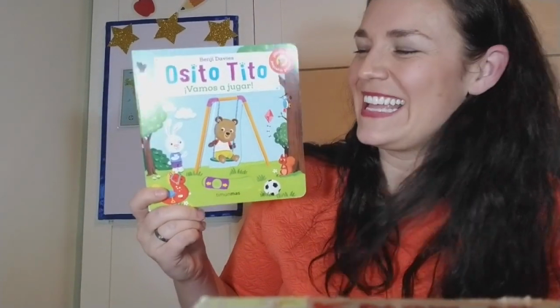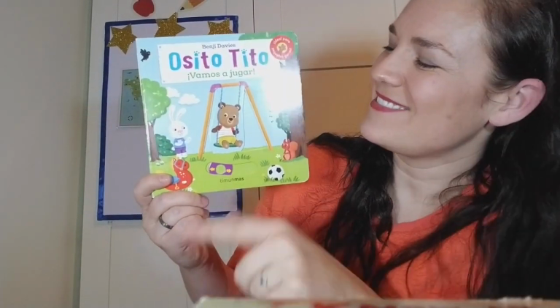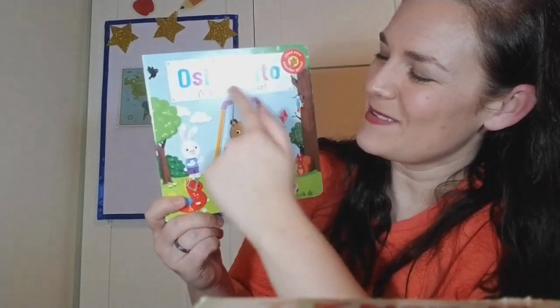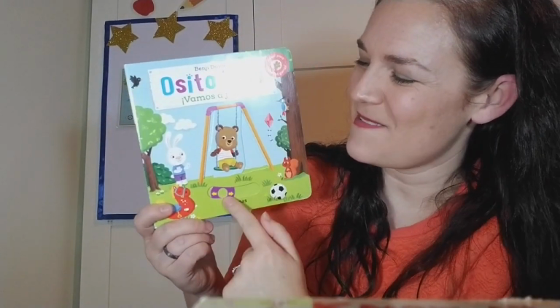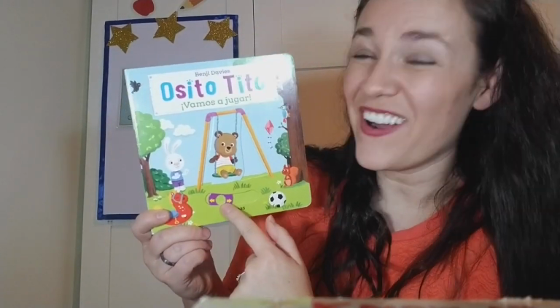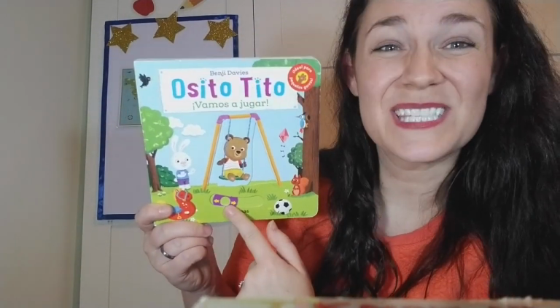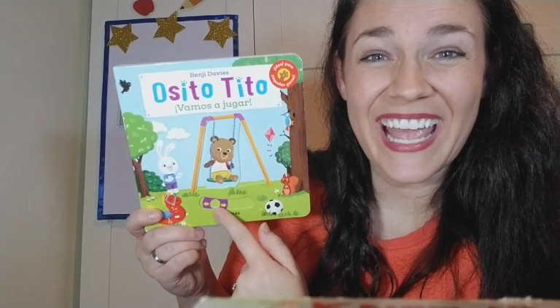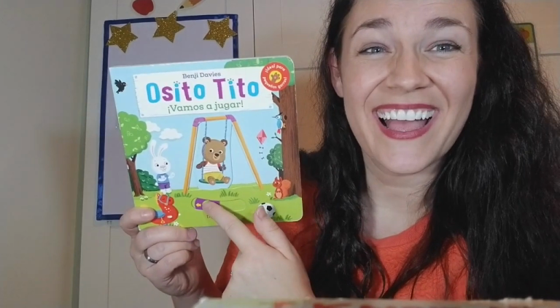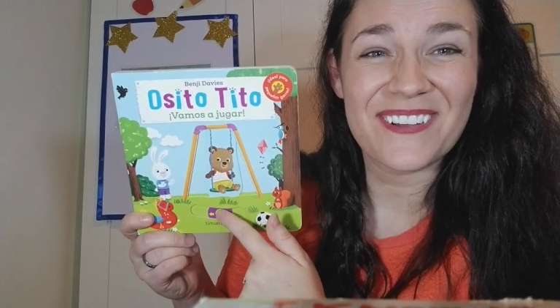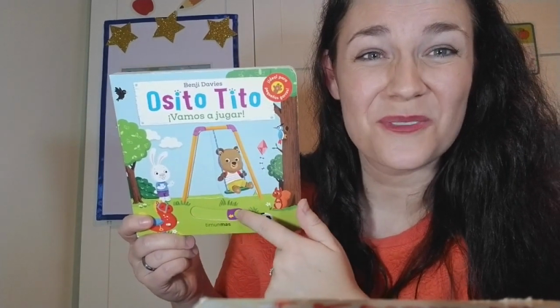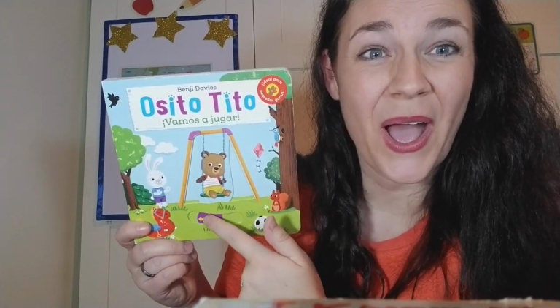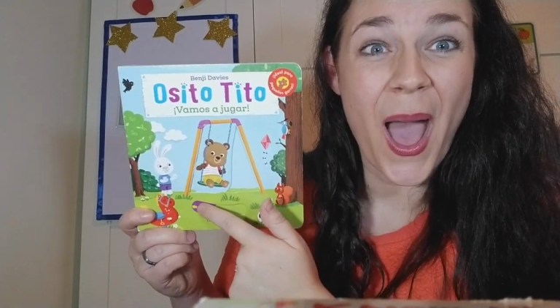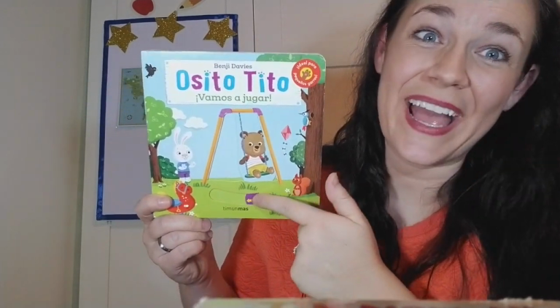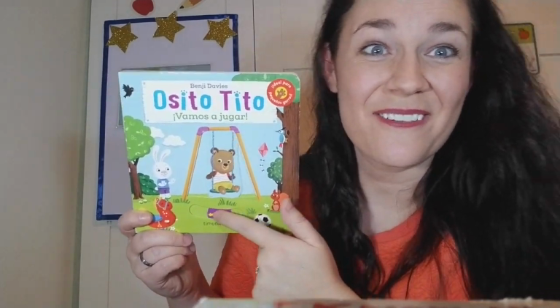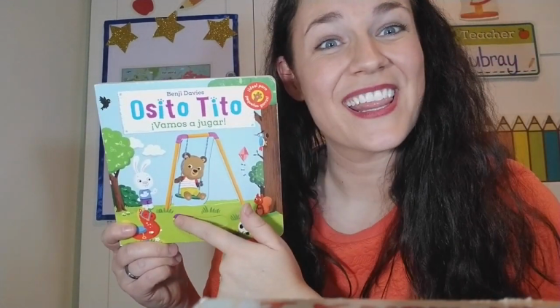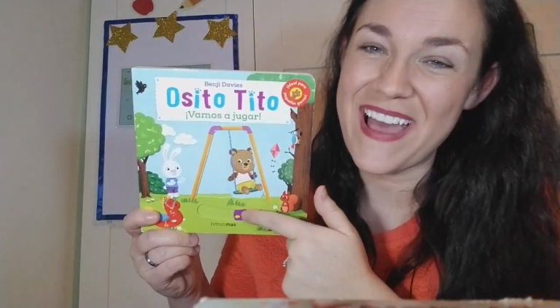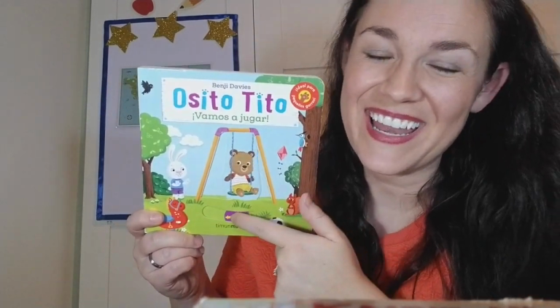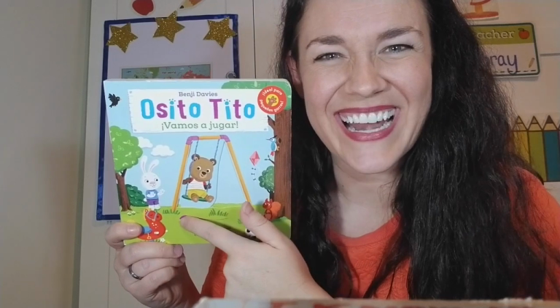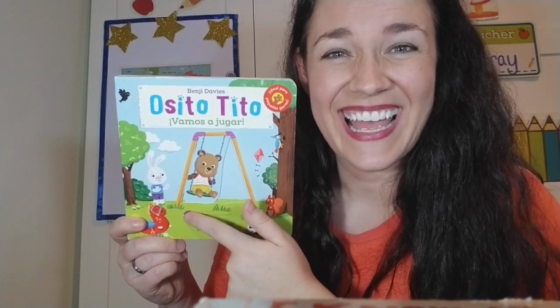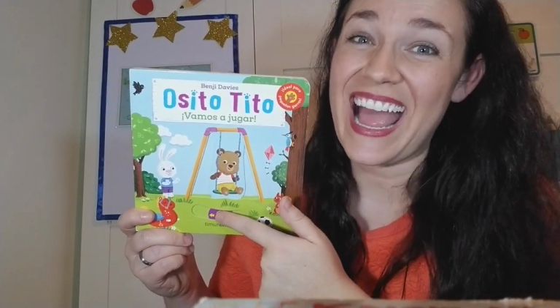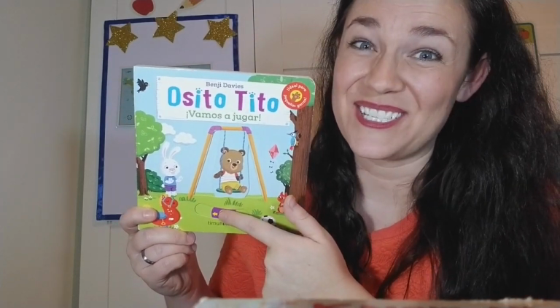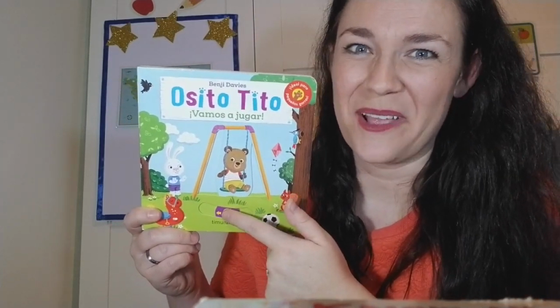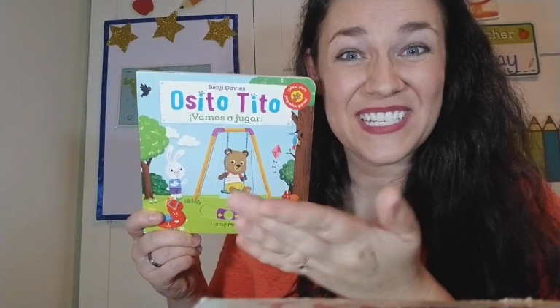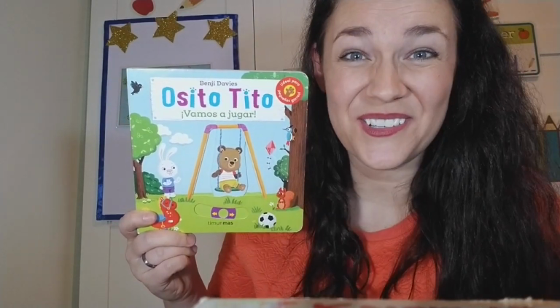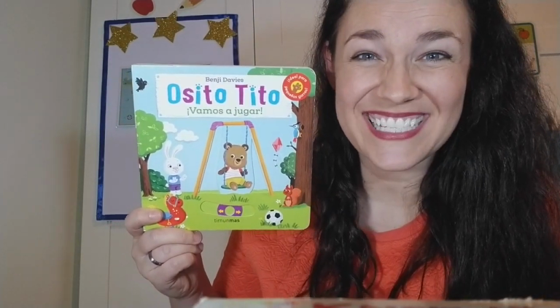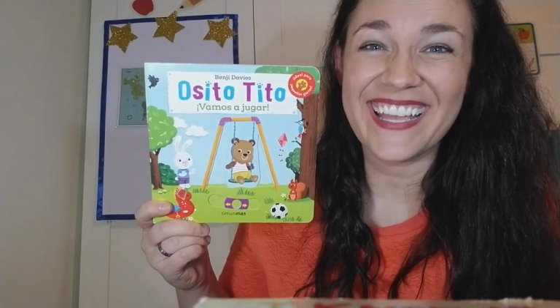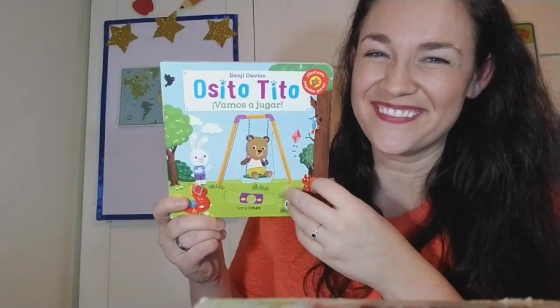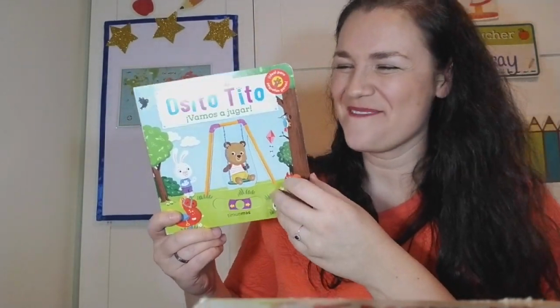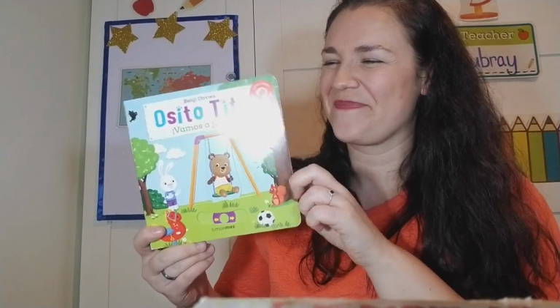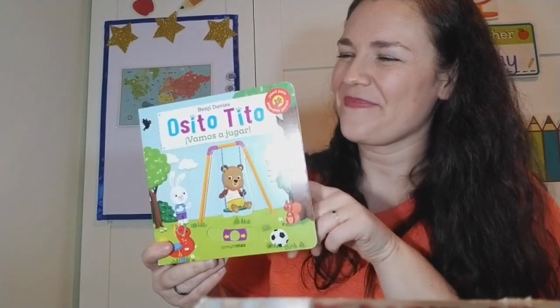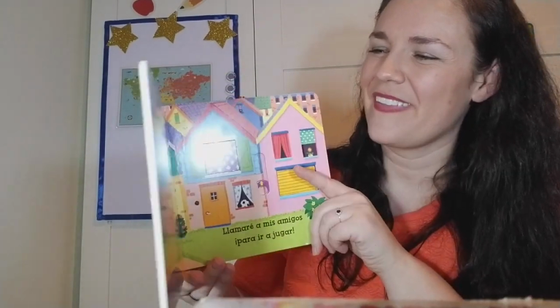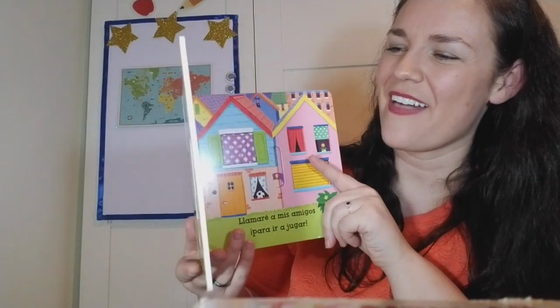We start with Busy Bear here on the swing. Let's watch him swing — back and forth and back and forth. I love to swing. Do you like to swing?